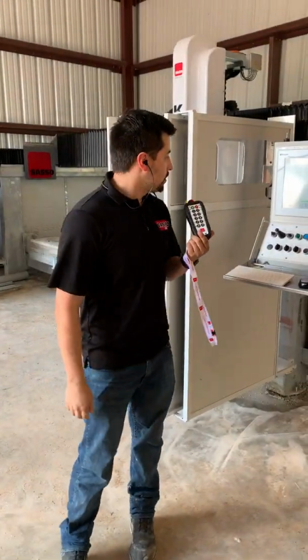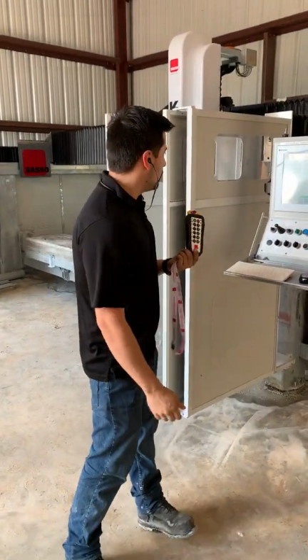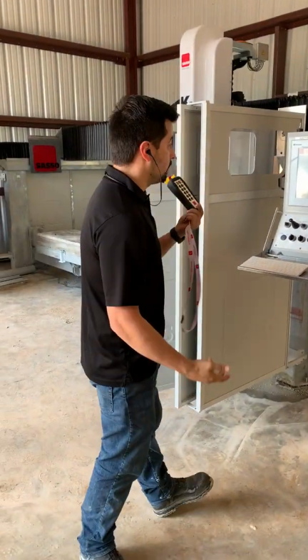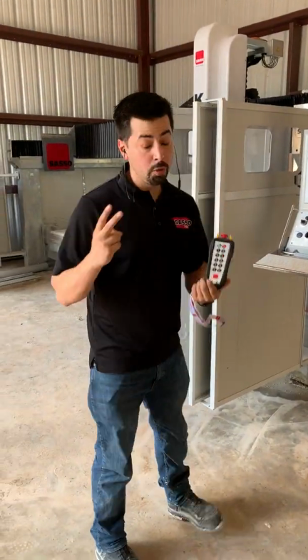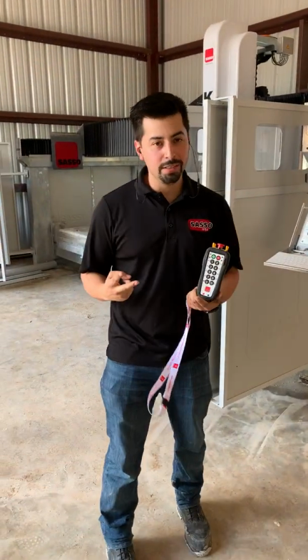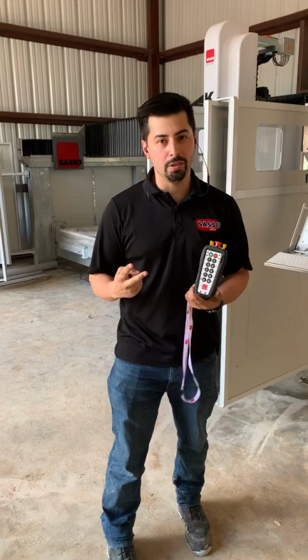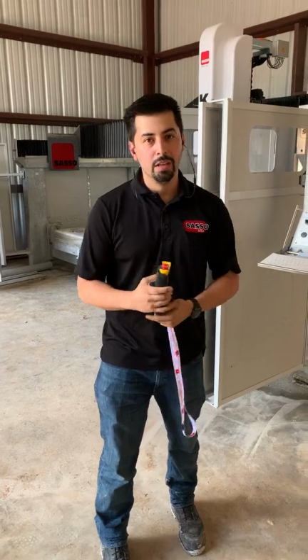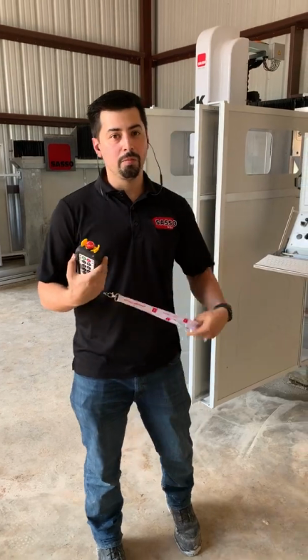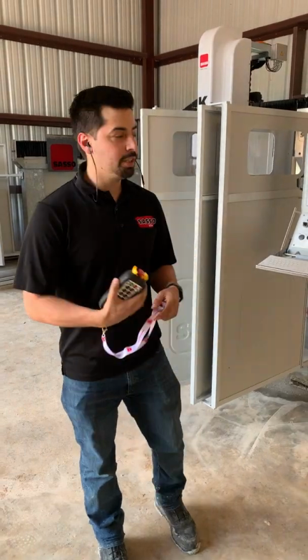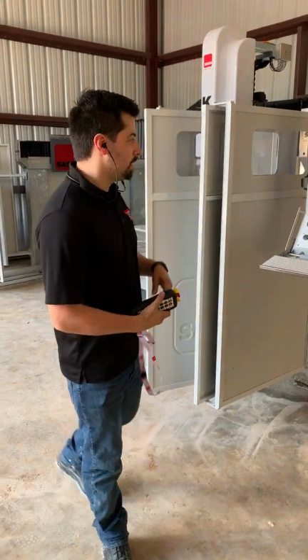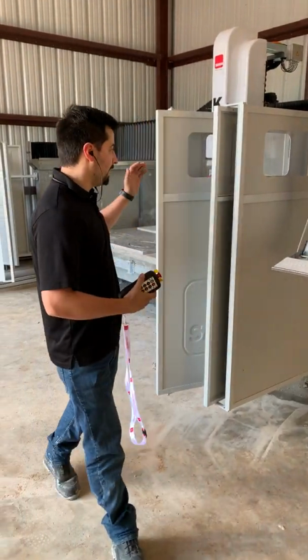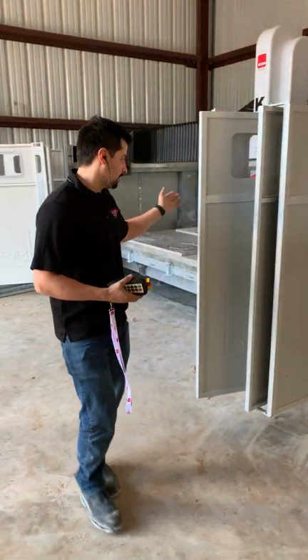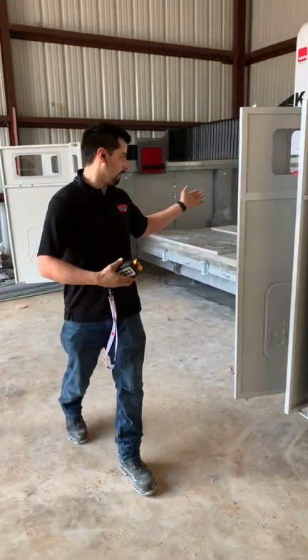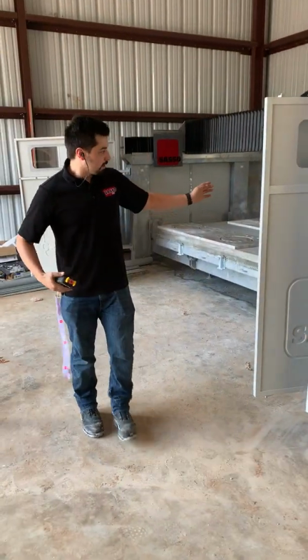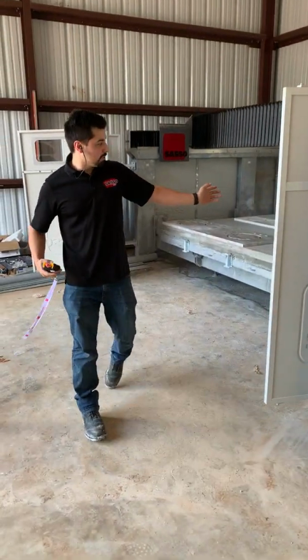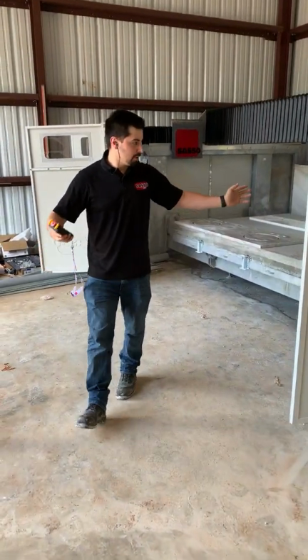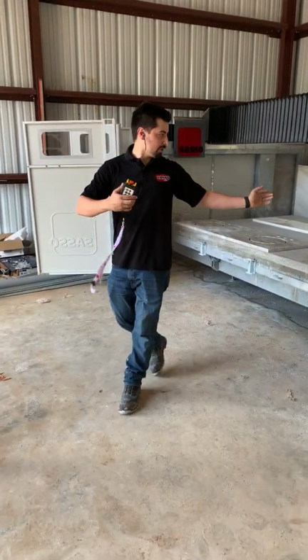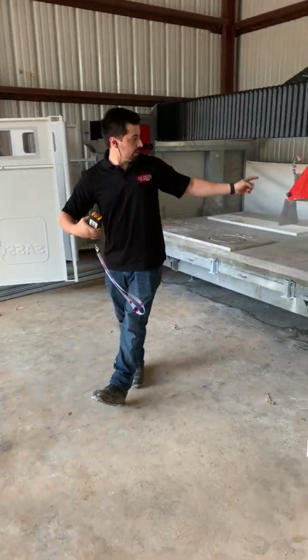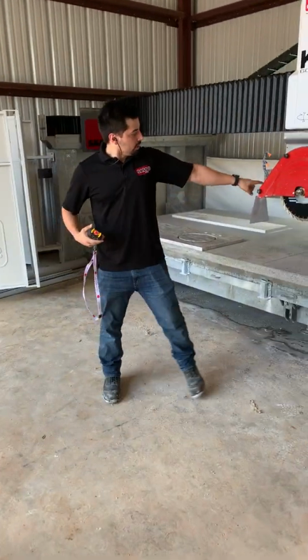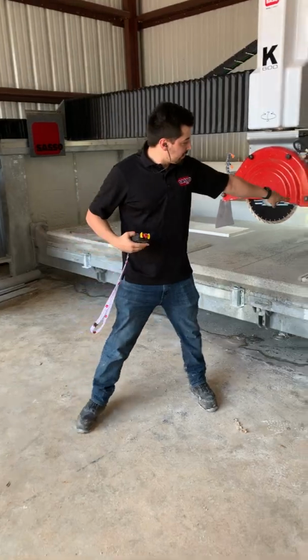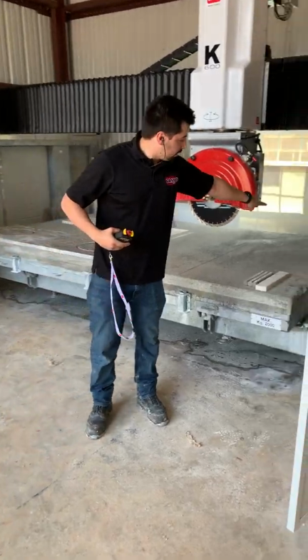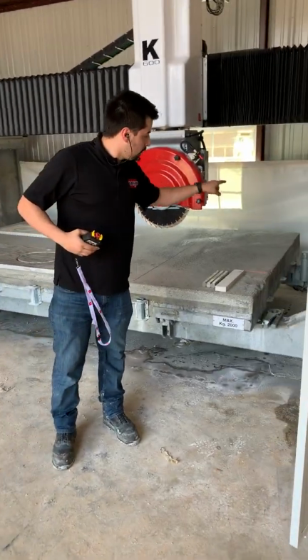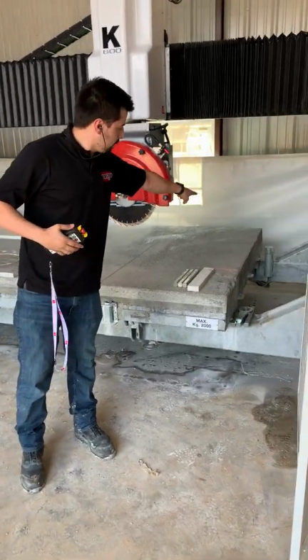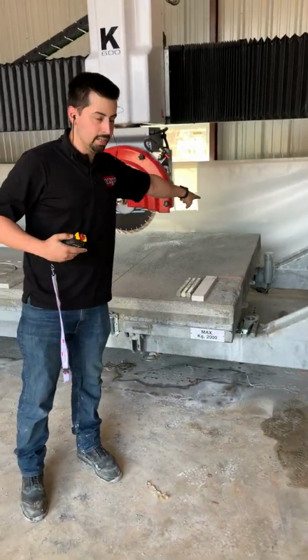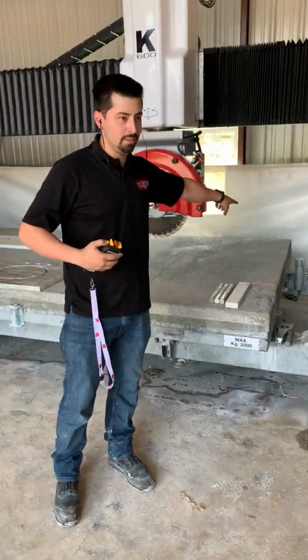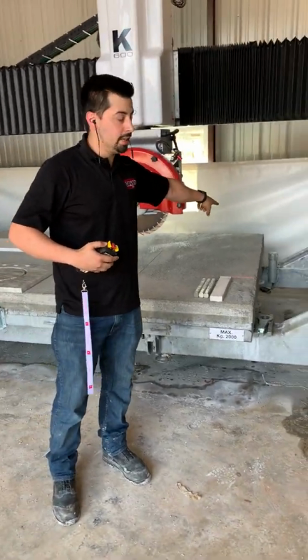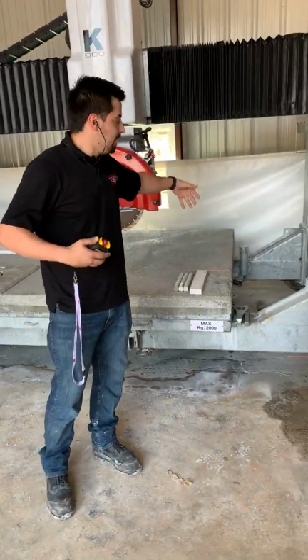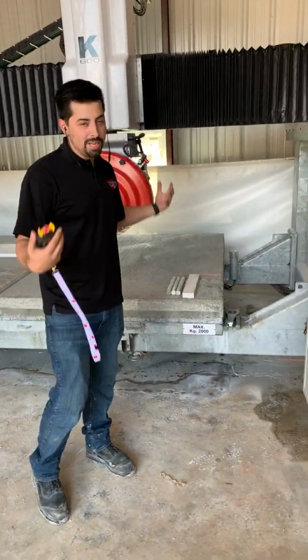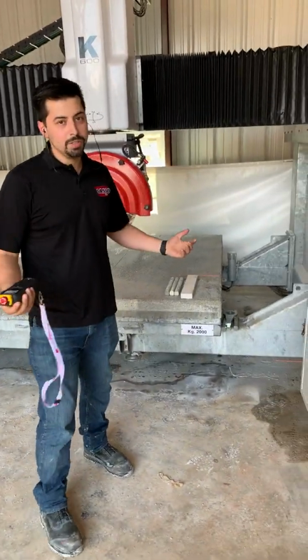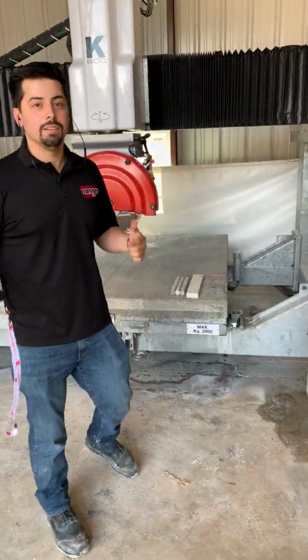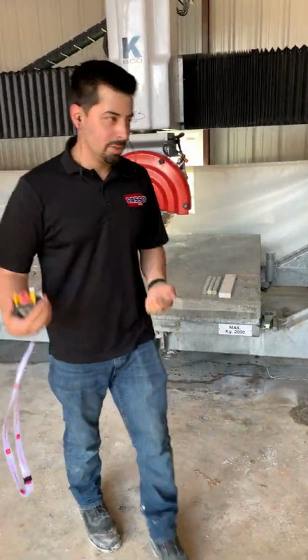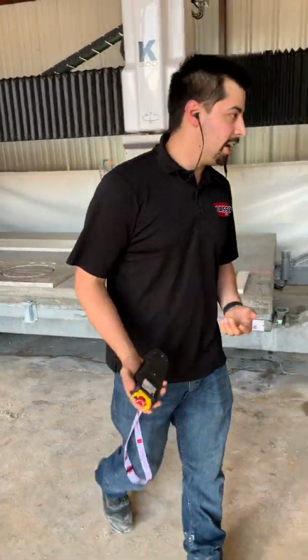There are two ways to do it. The first is using an air cylinder. So if we come over to the machine, you'll see we have a little air cylinder there. If you've never used it, I'm going to show you how.